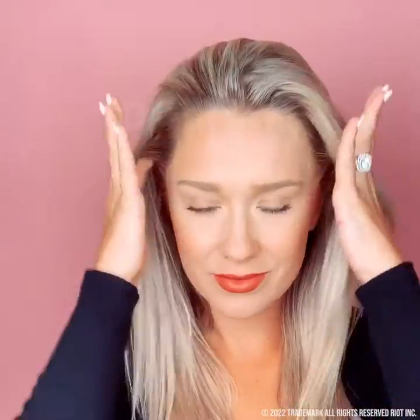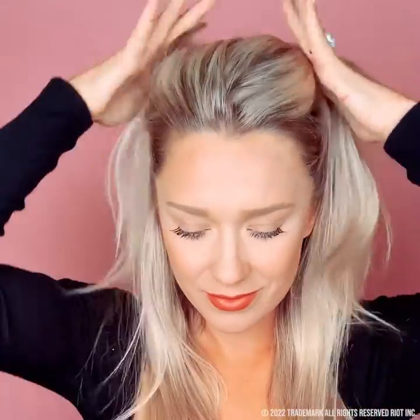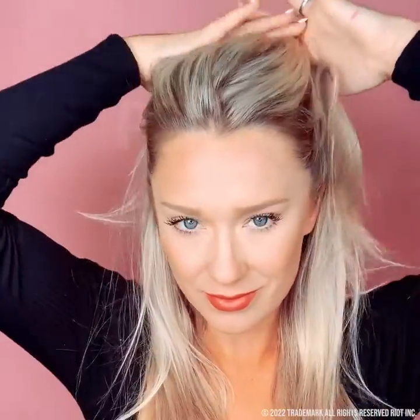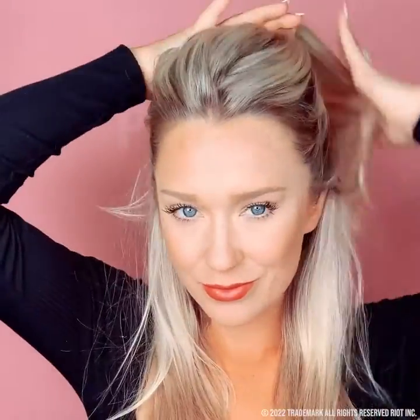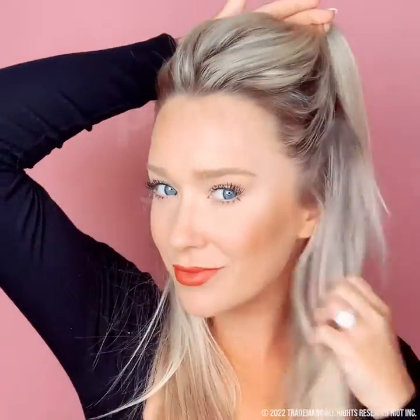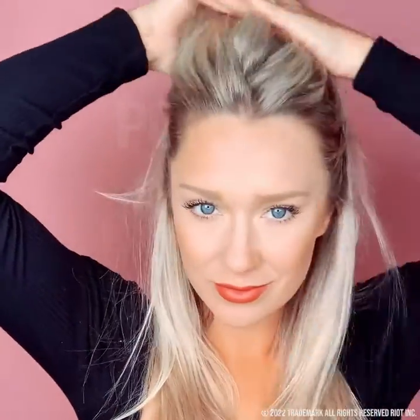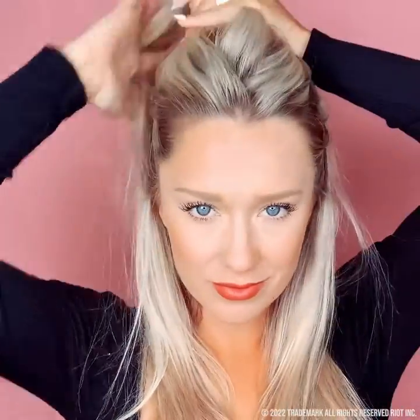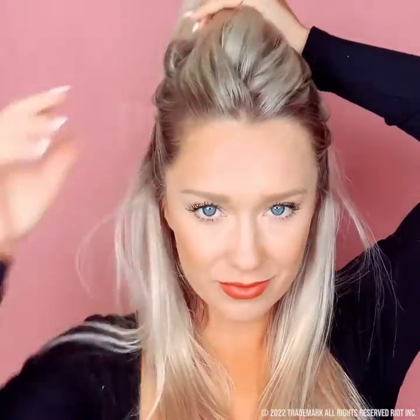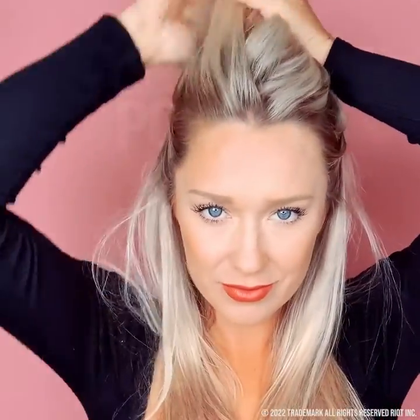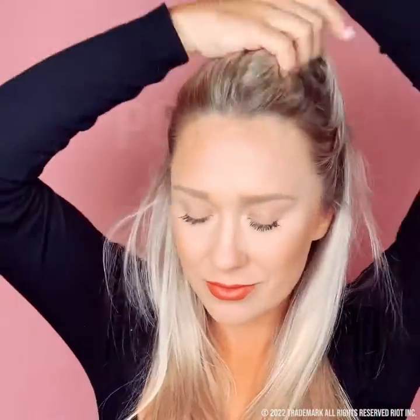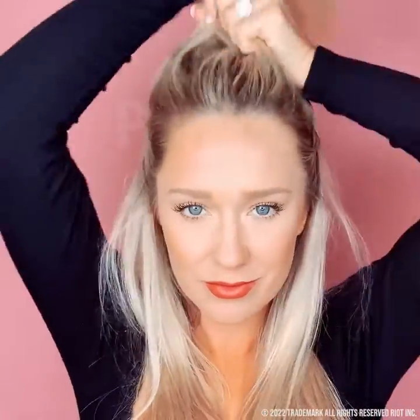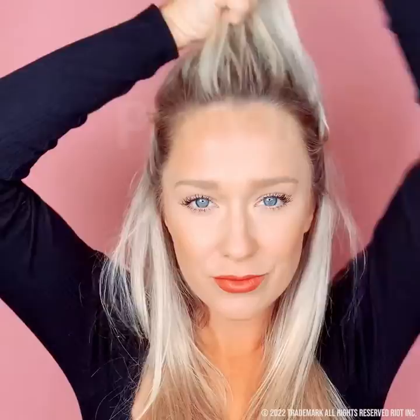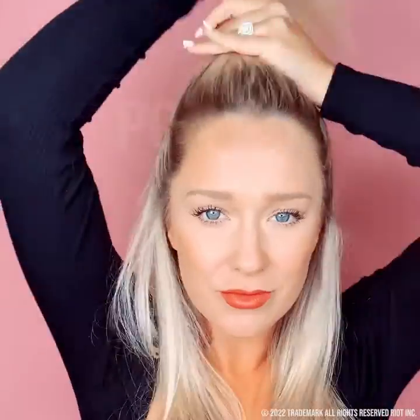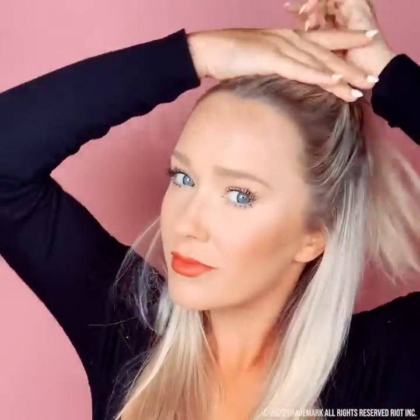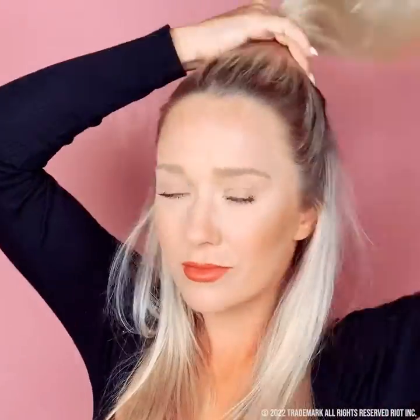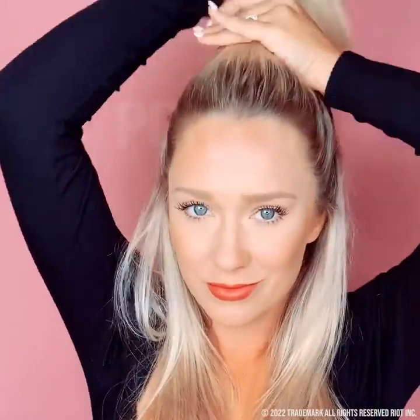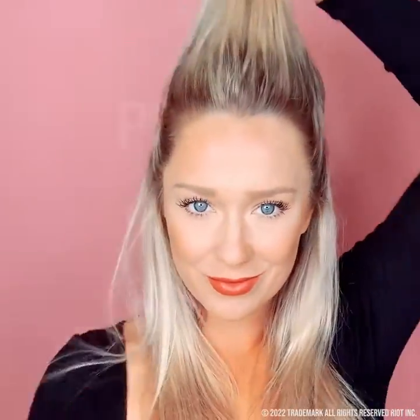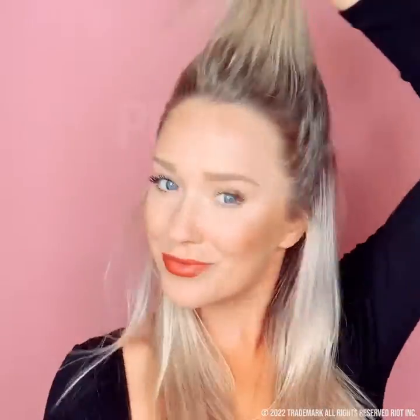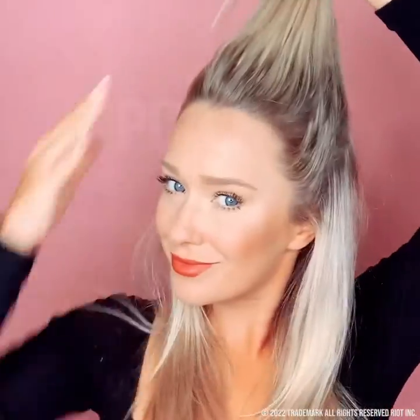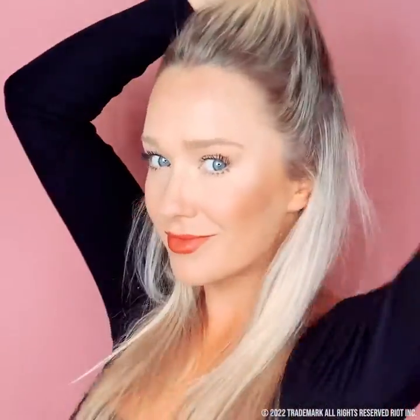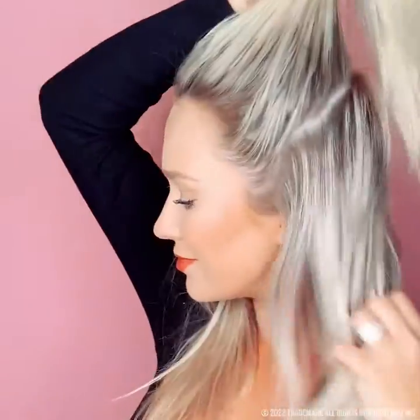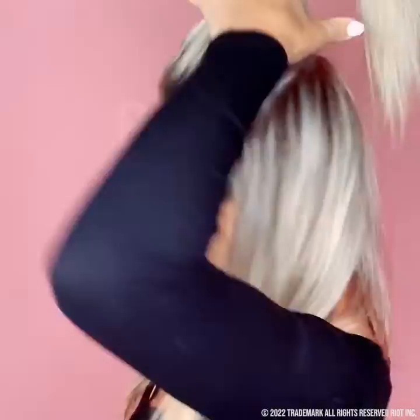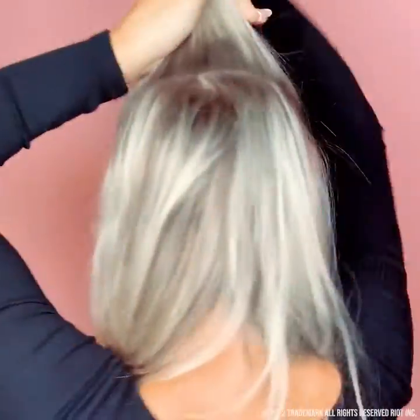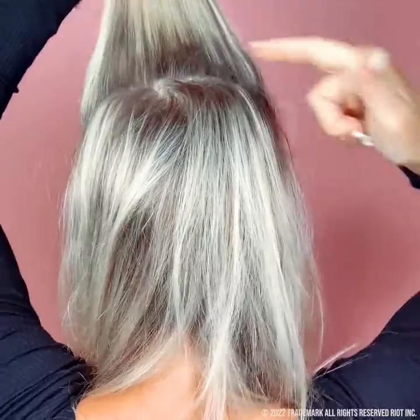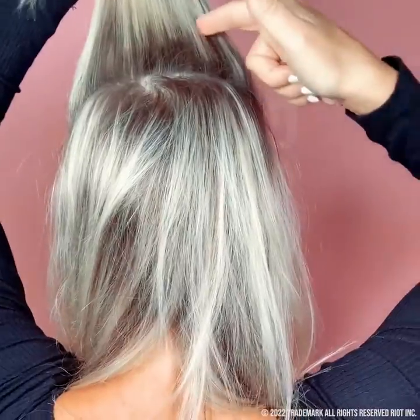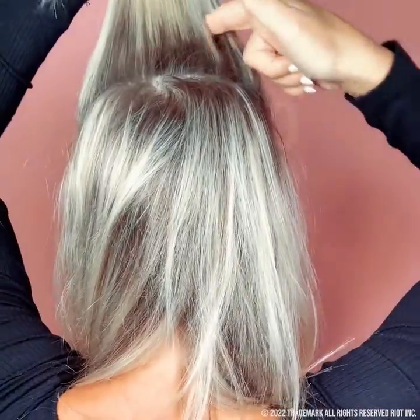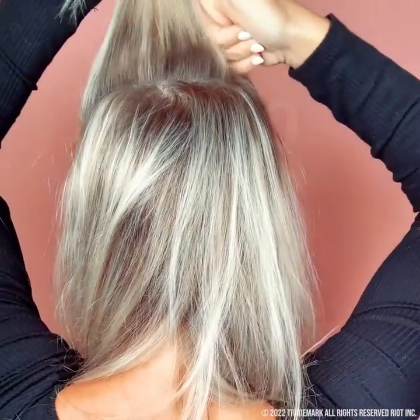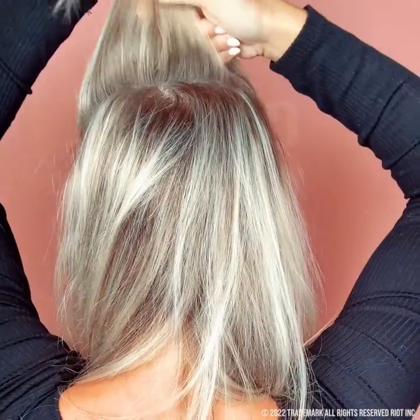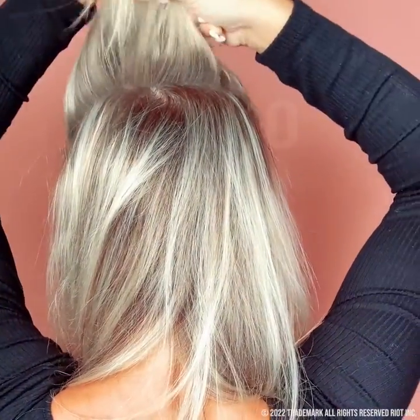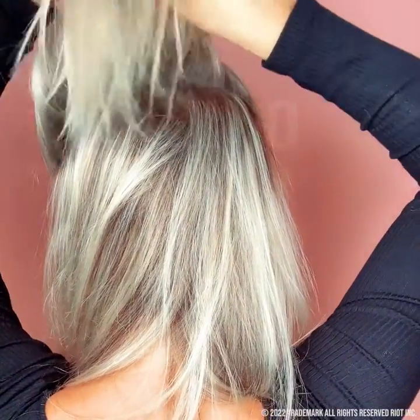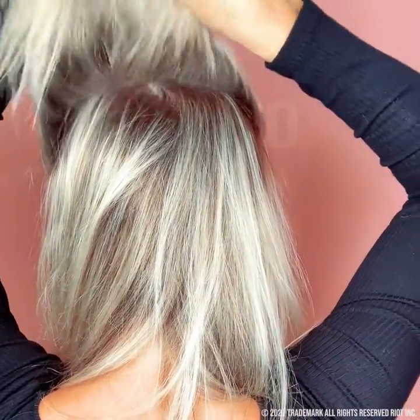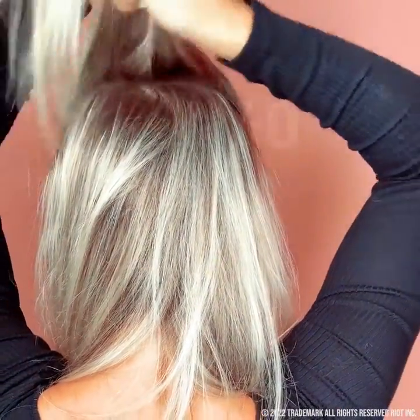Separate the top section of your hair and finger comb until it's smooth. Hollow out slightly to avoid seeing a part.